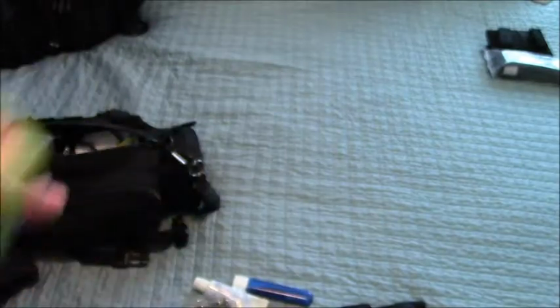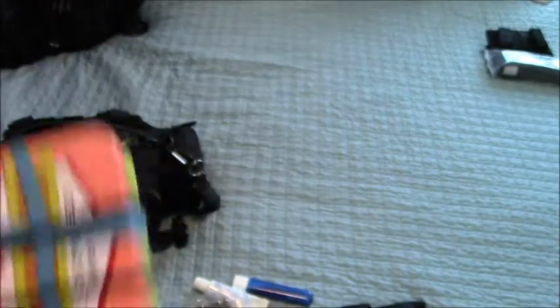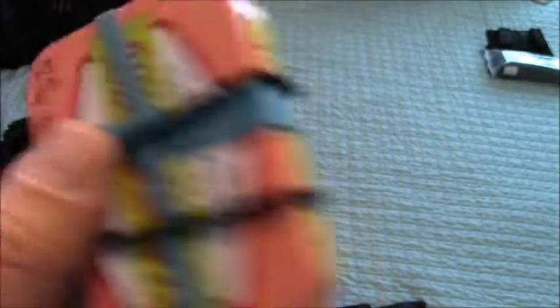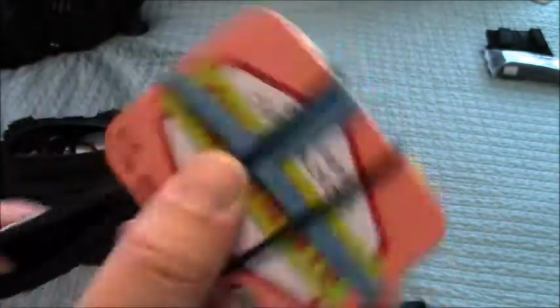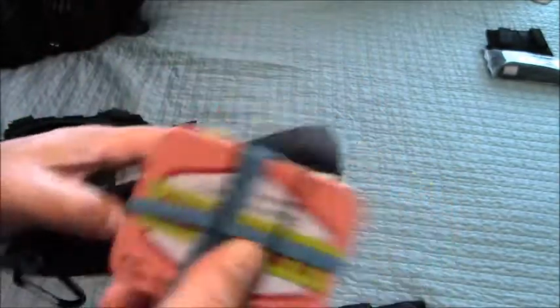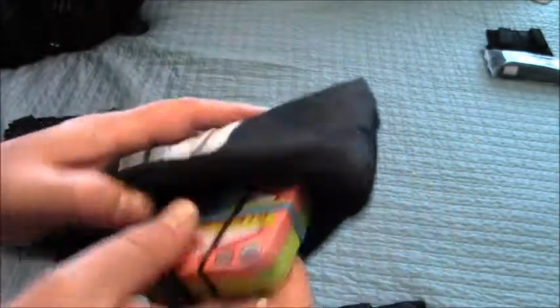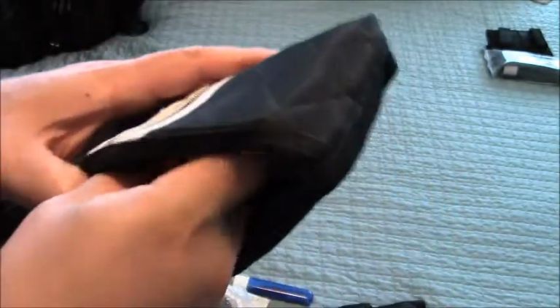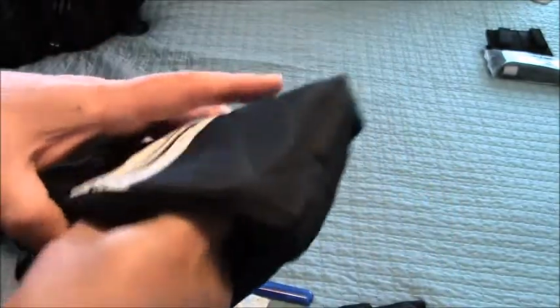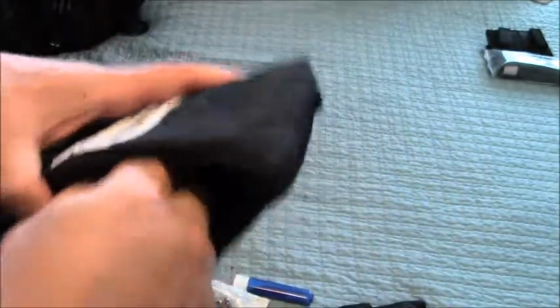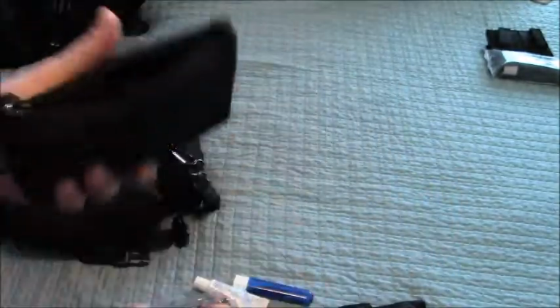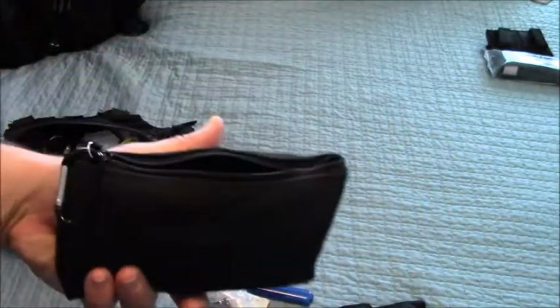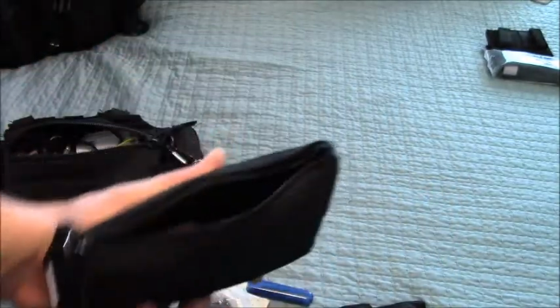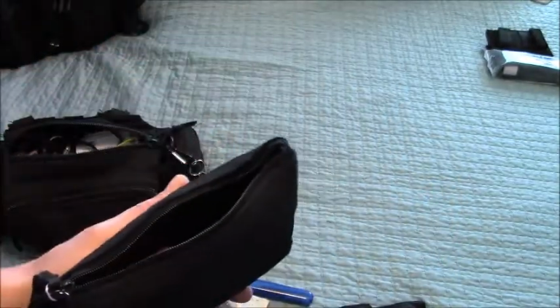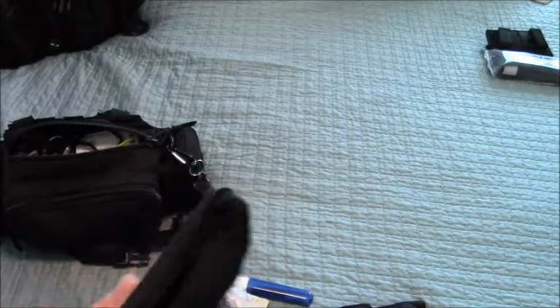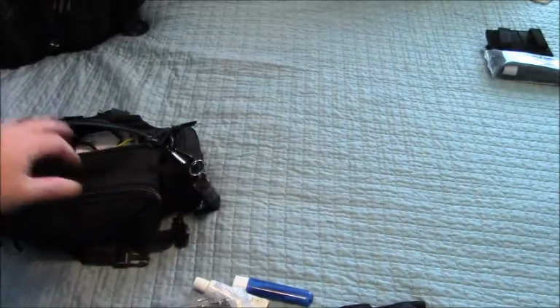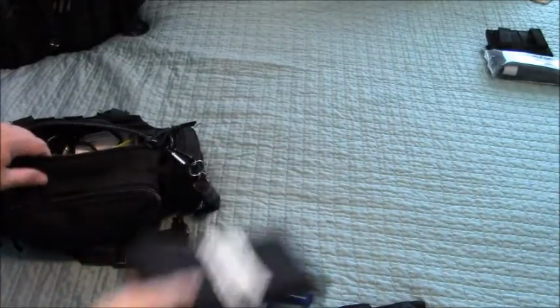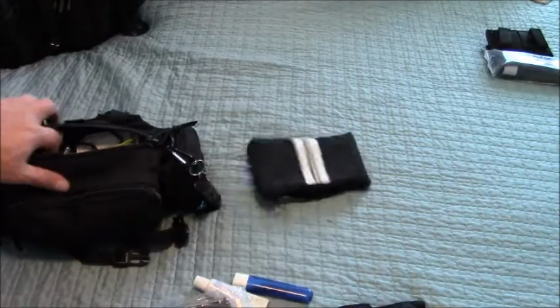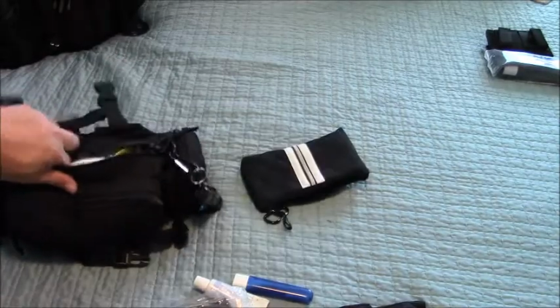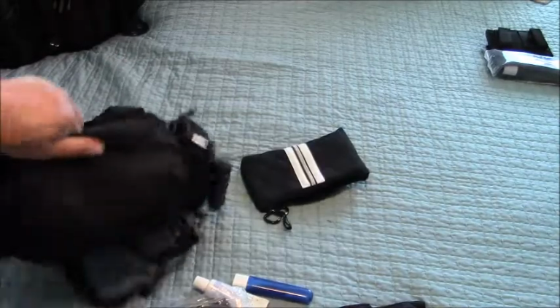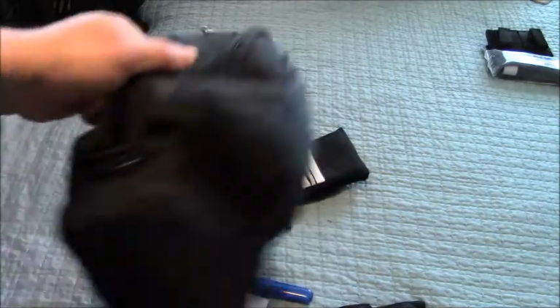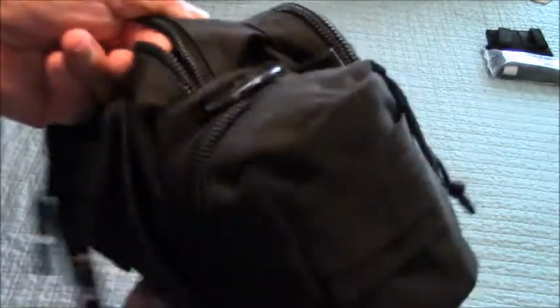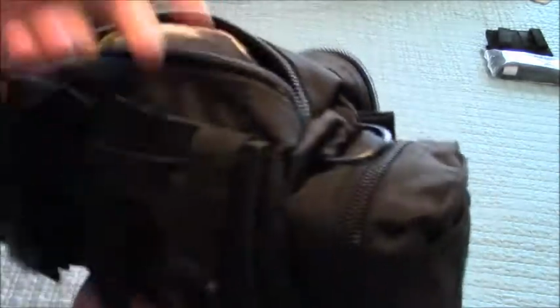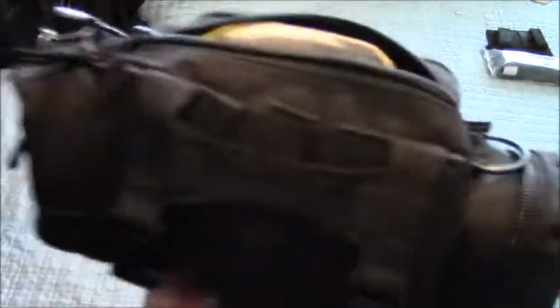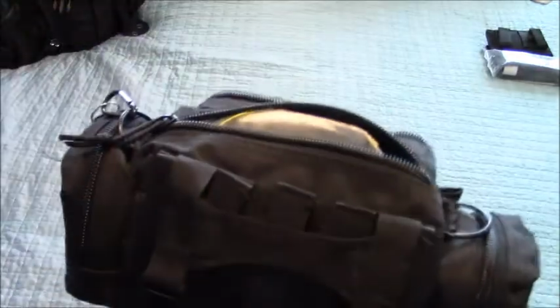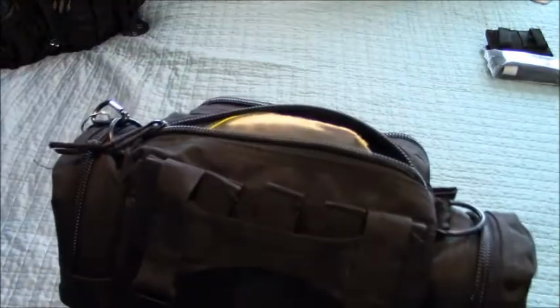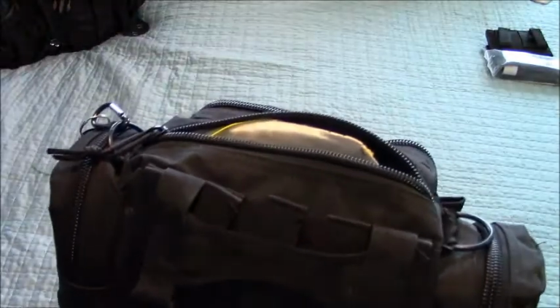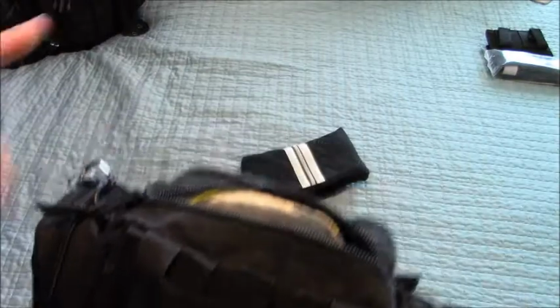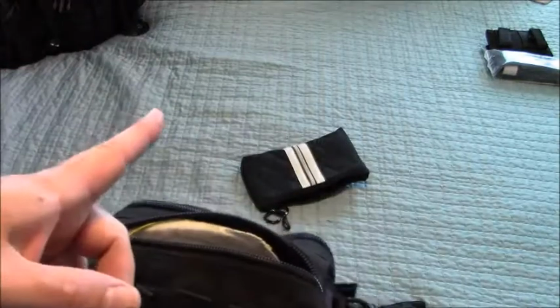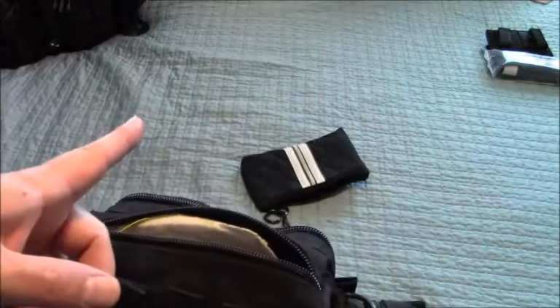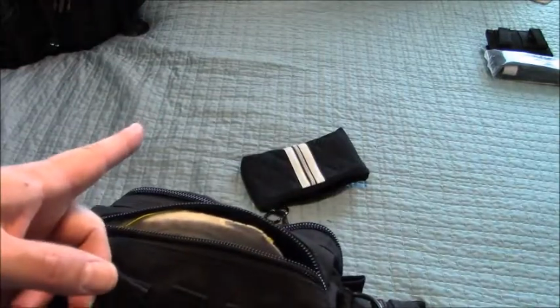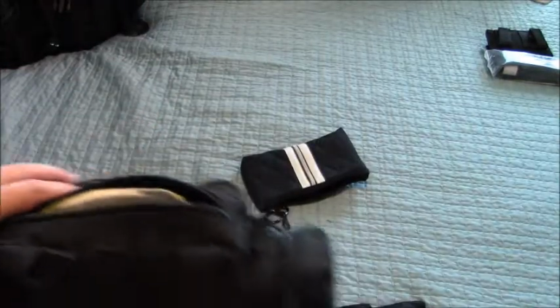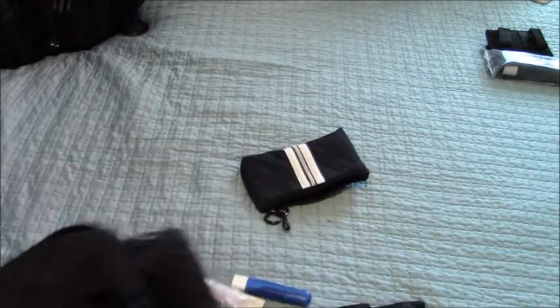I like having something like an everyday carry kind of thing, and then some other toiletries over here. So we're going to wrap up this bag and move along to the big guy.